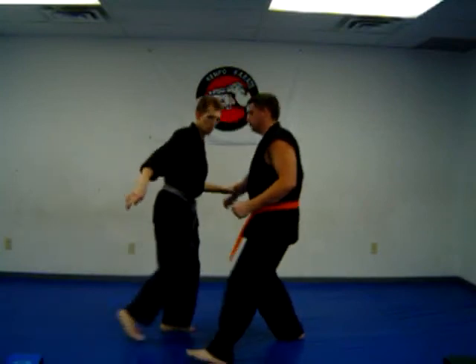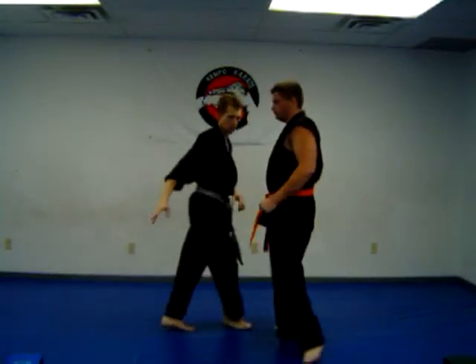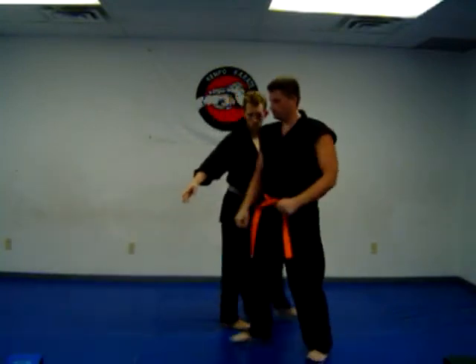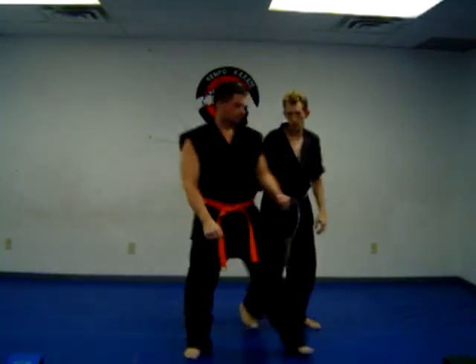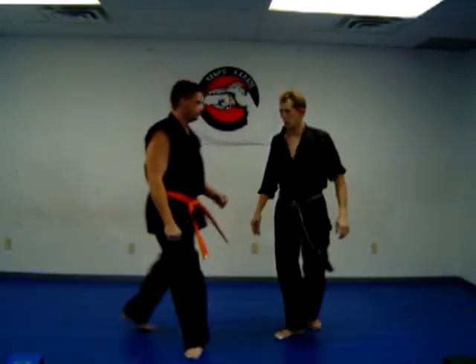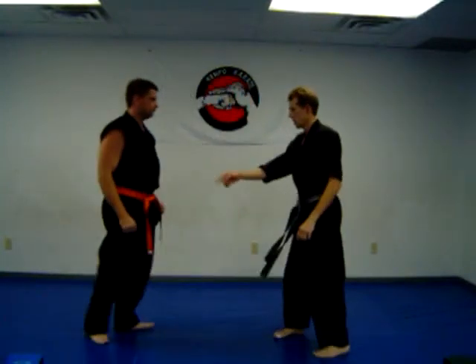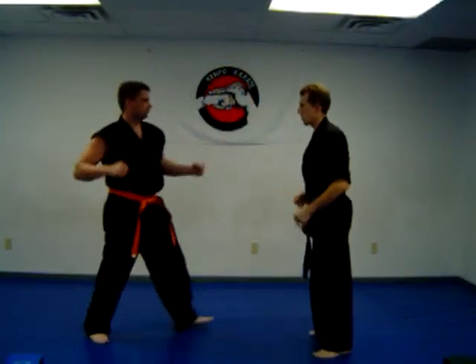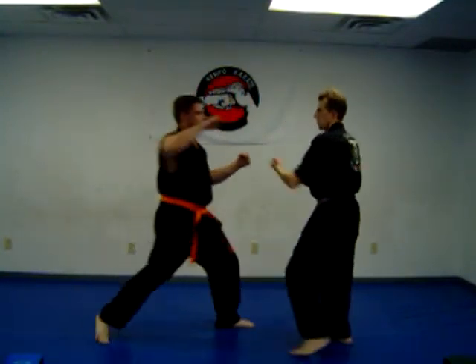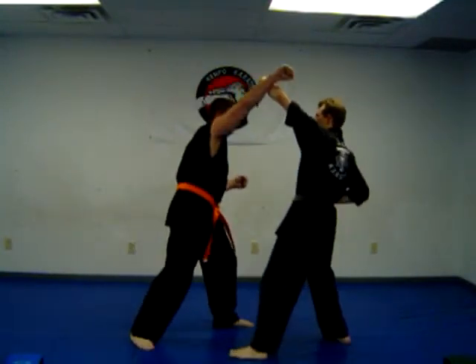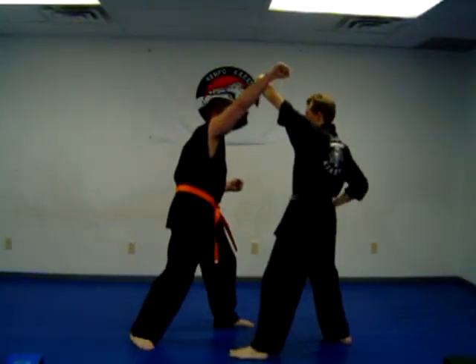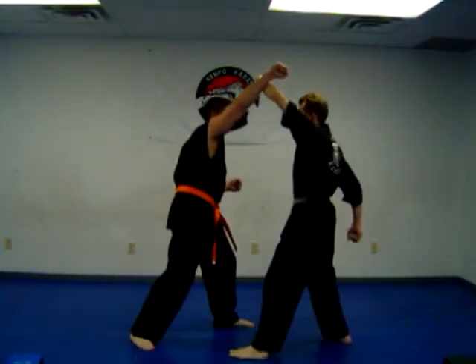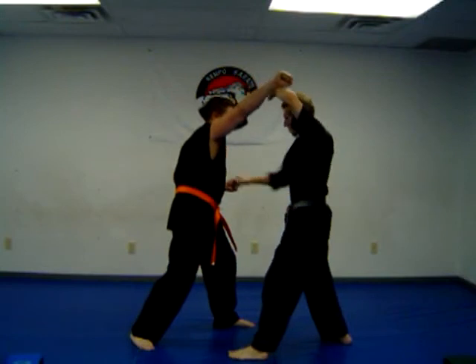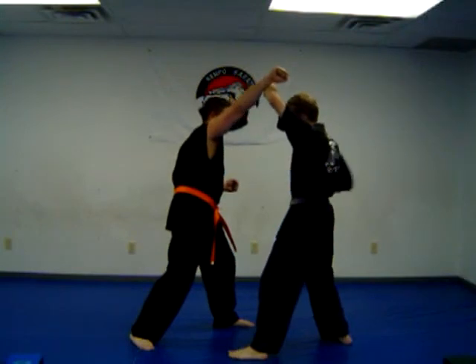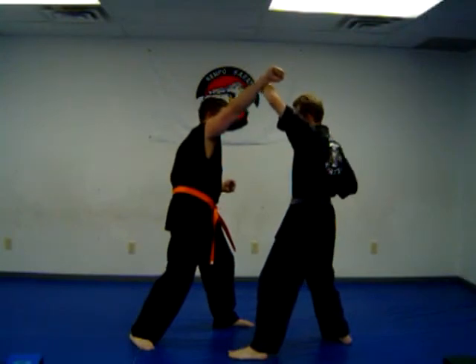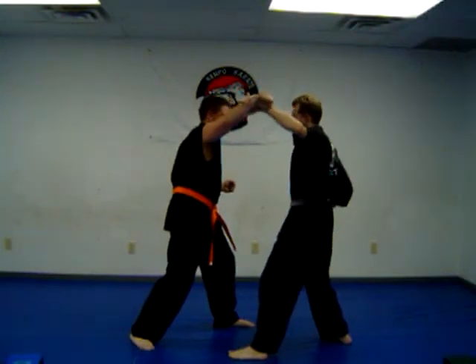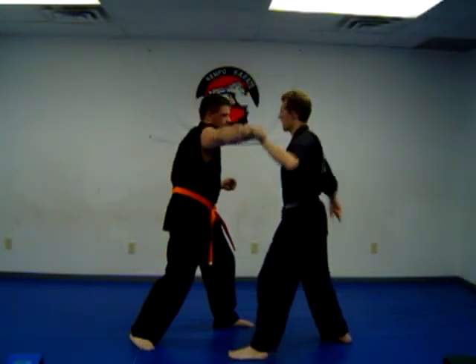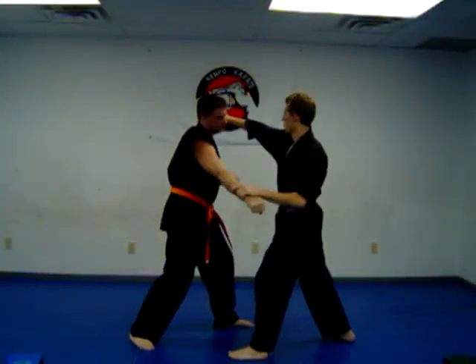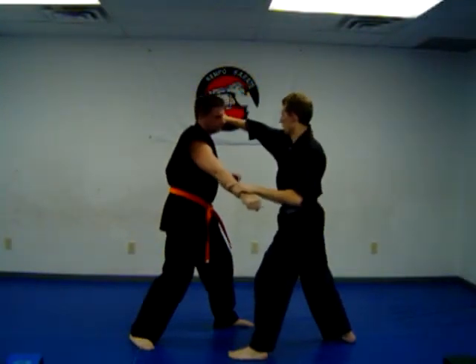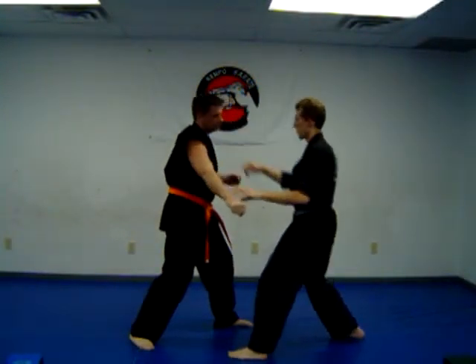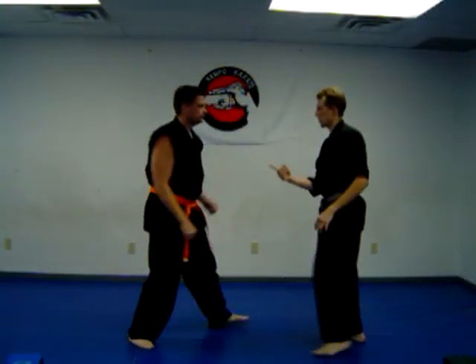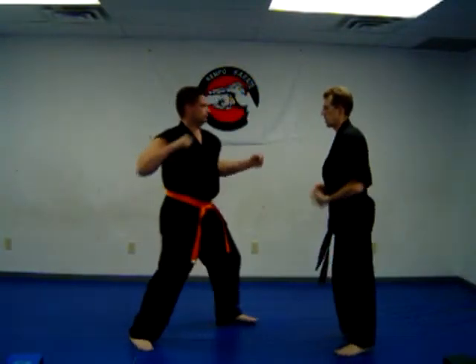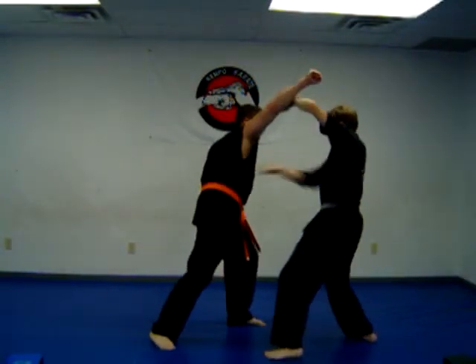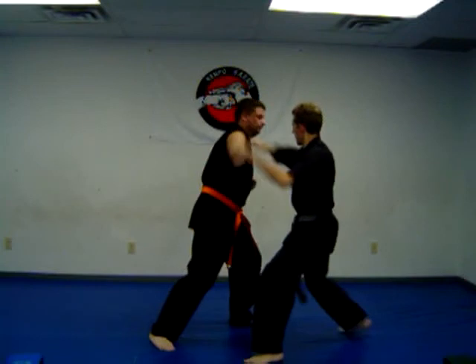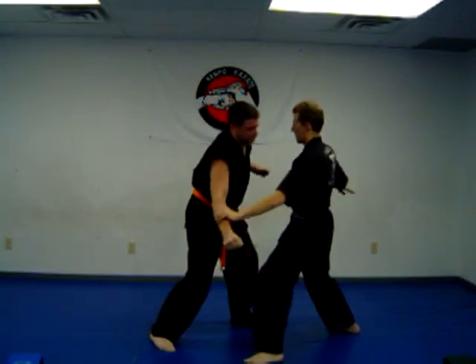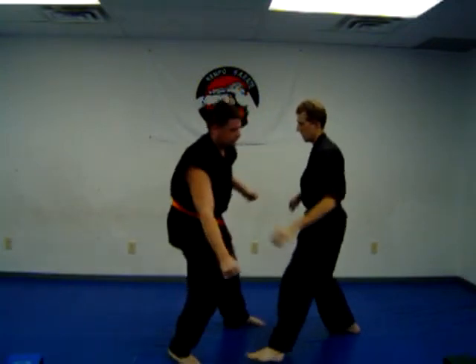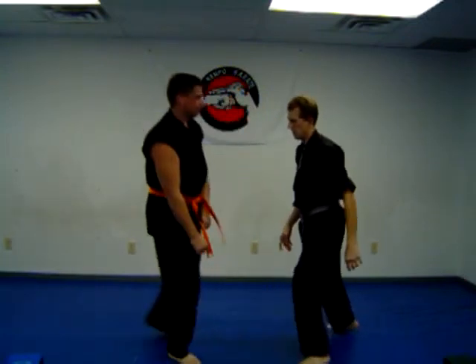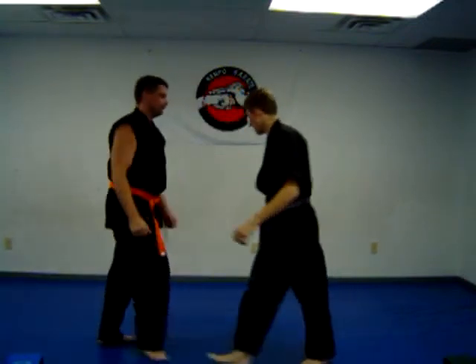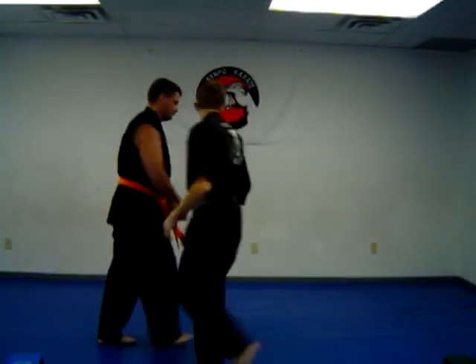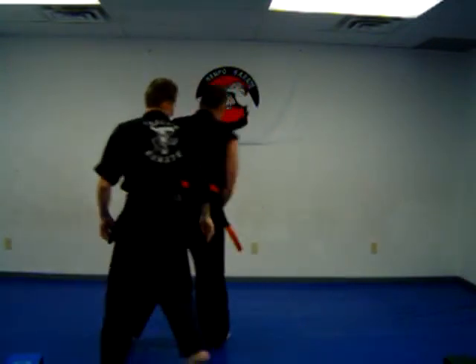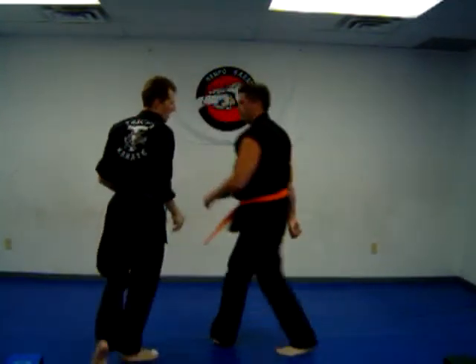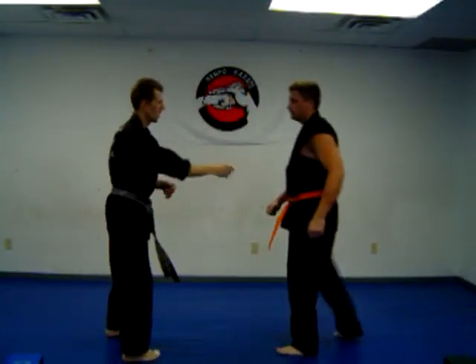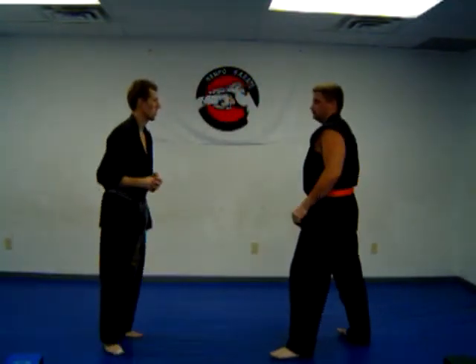We're going to change the angle. Throw the right punch, block it up, reverse punch, grab, wrist hand. A little bit quicker — change the angle again, throw the punch.